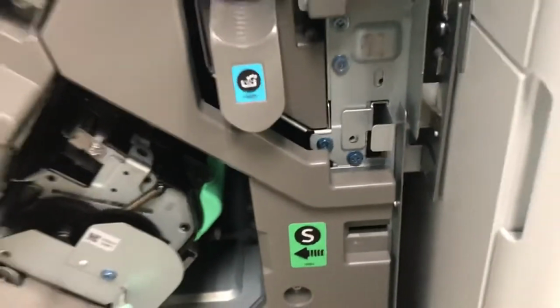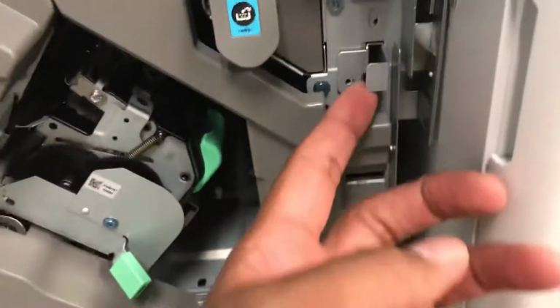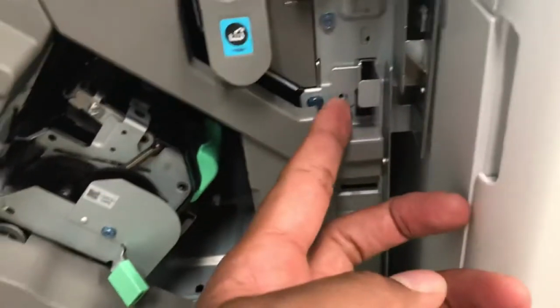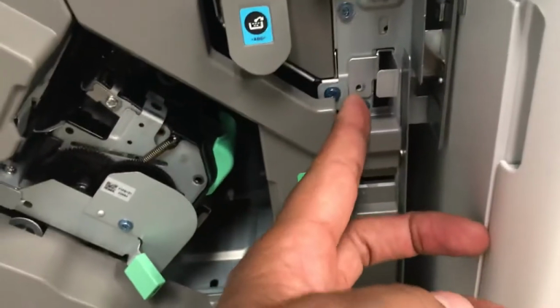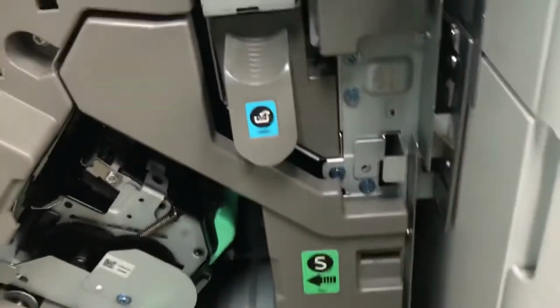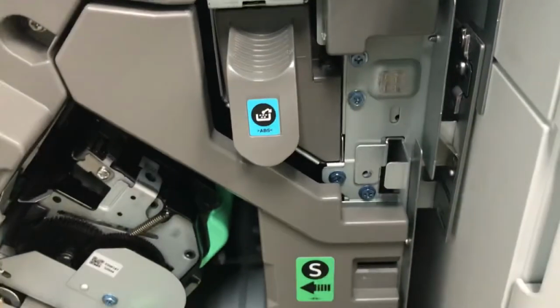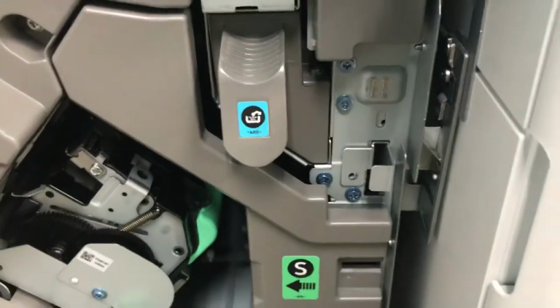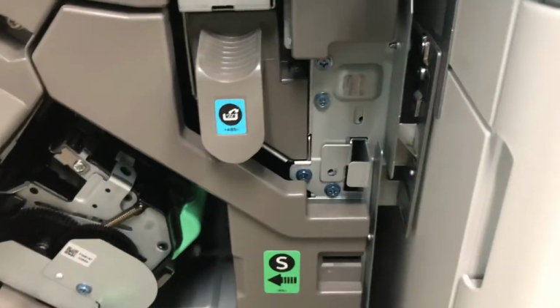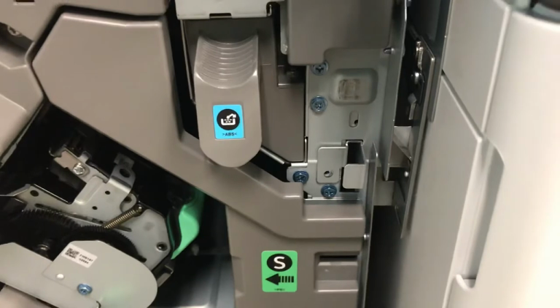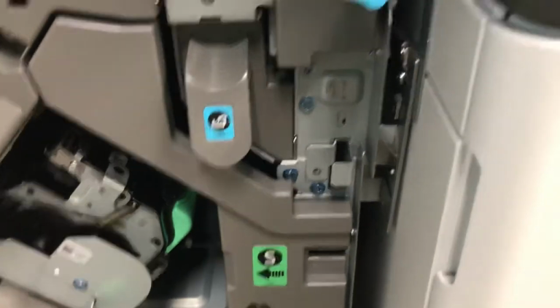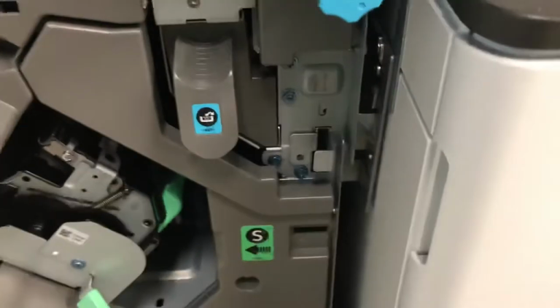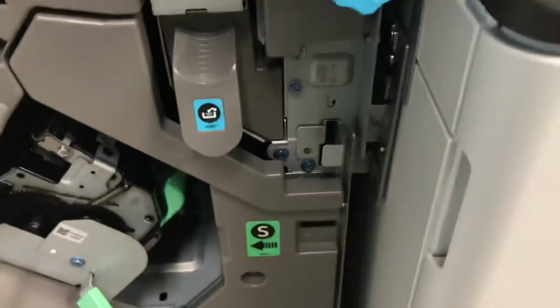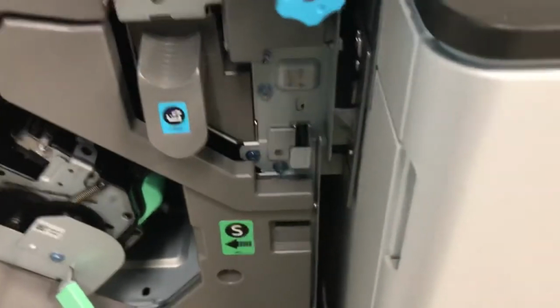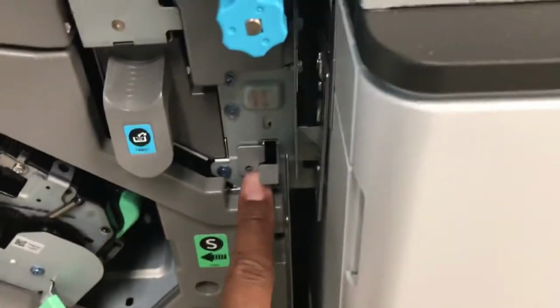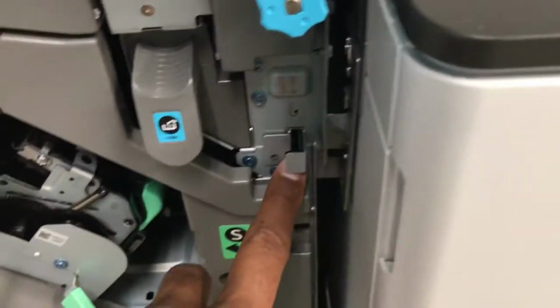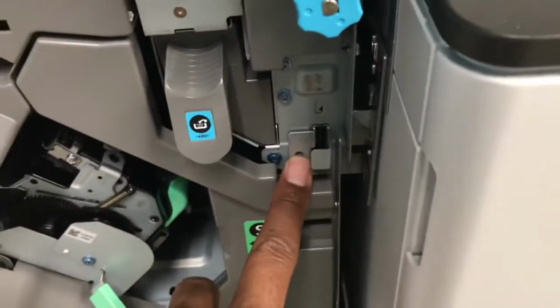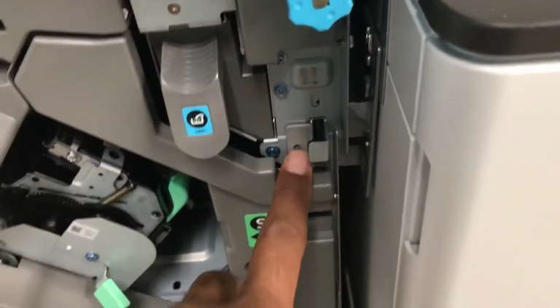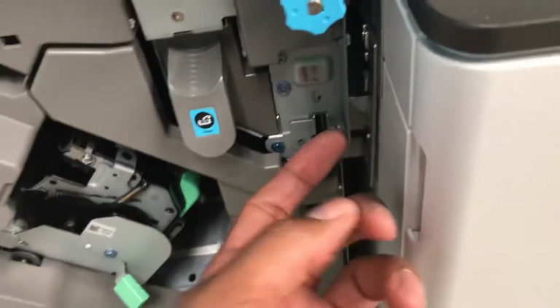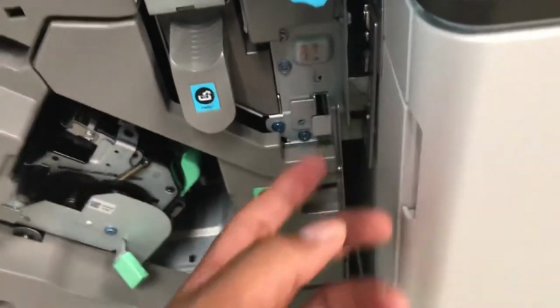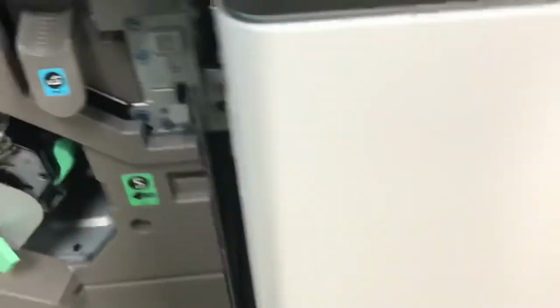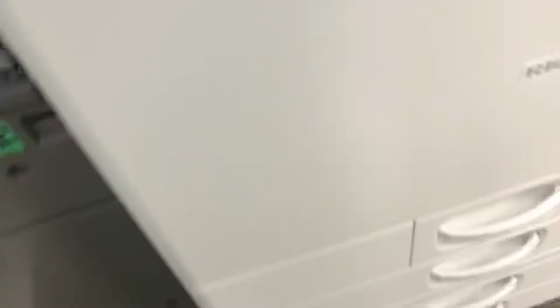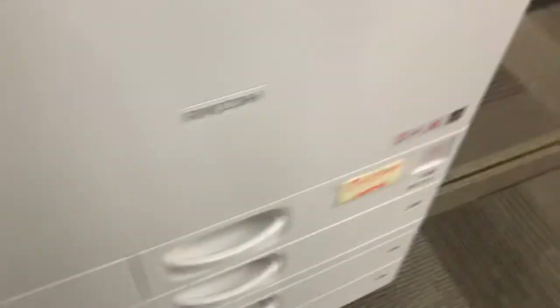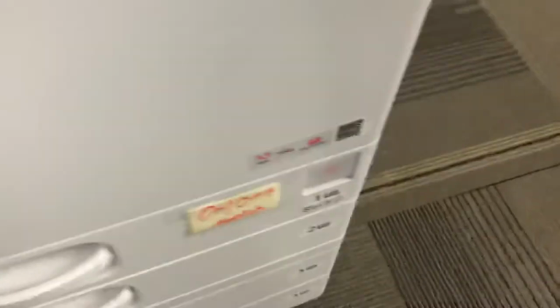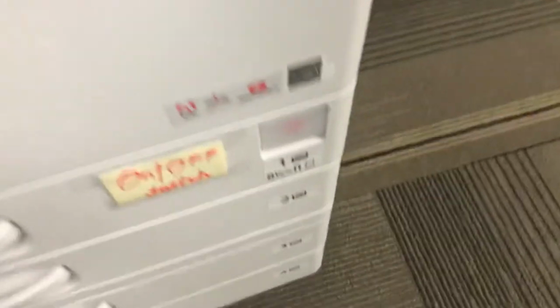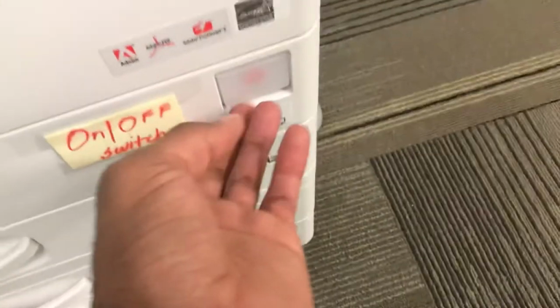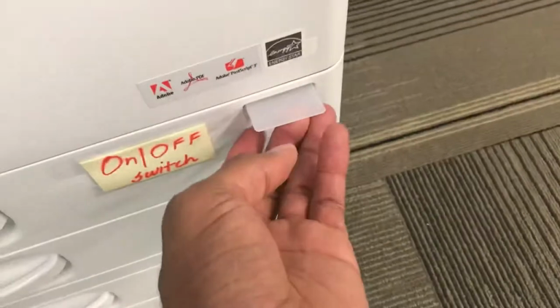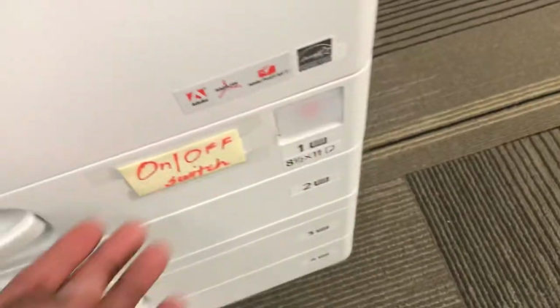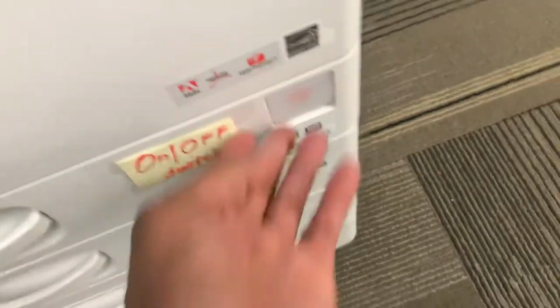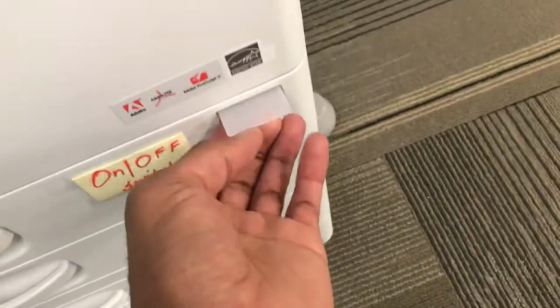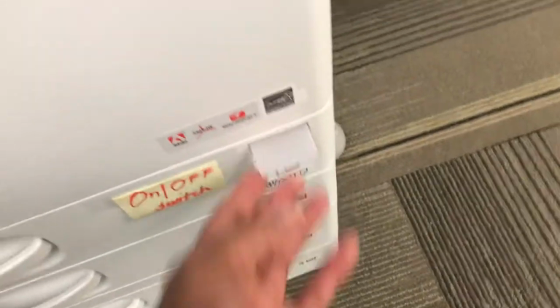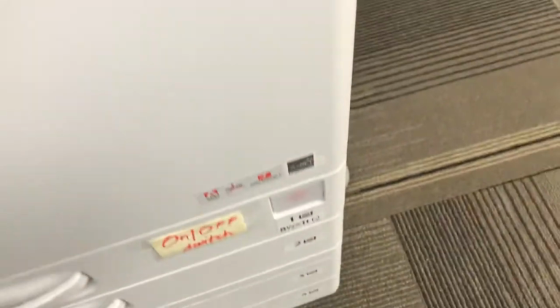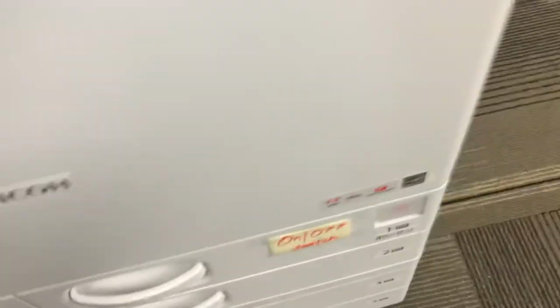Sometimes there's a screw in it, sometimes it's not, but it's typically a Phillips head. You'll remove the screw. Of course, you want to make sure that the machine is powered down — you're going to power the machine down first.